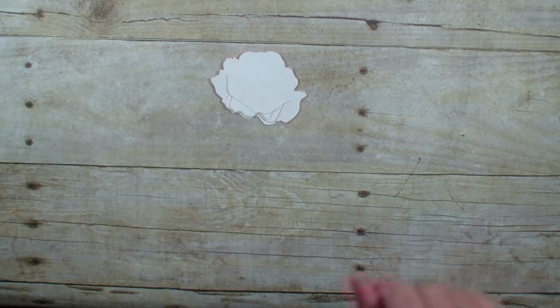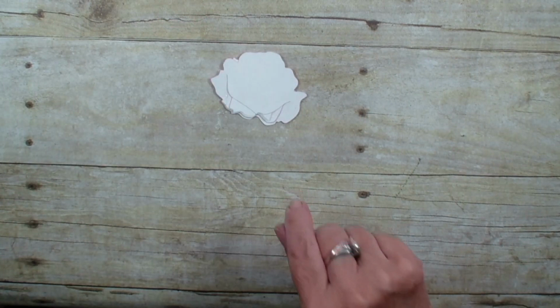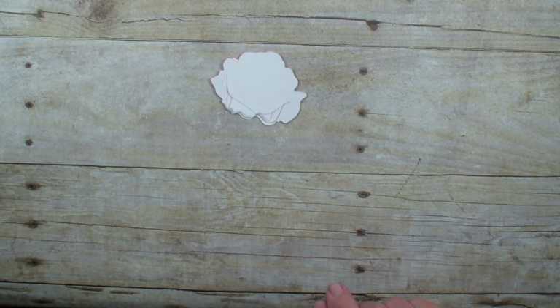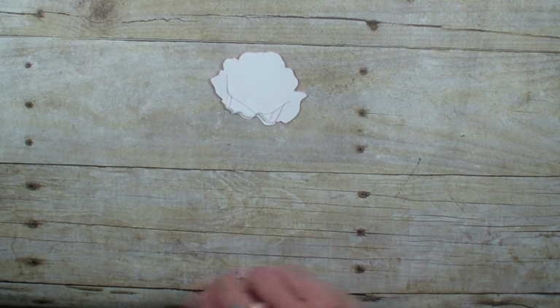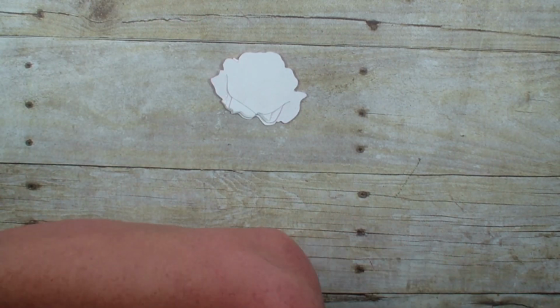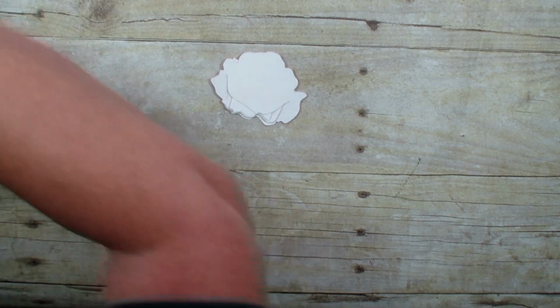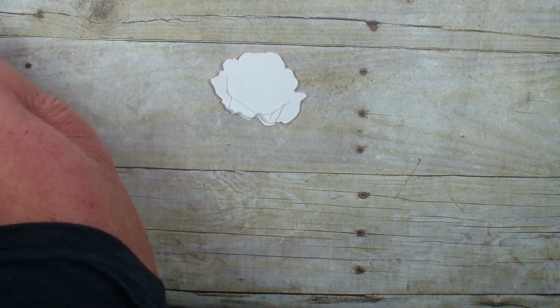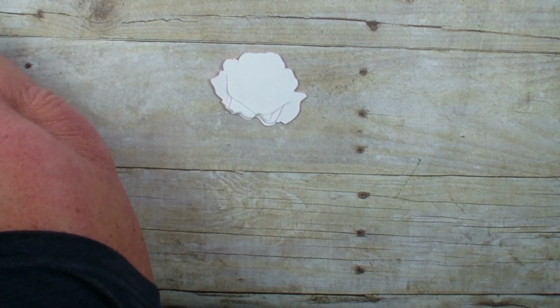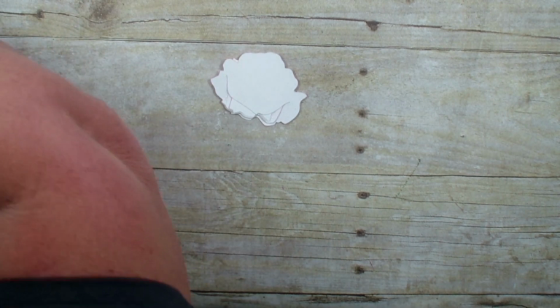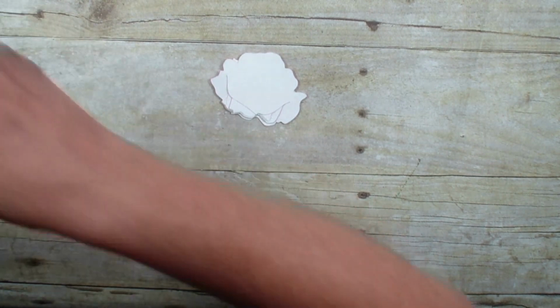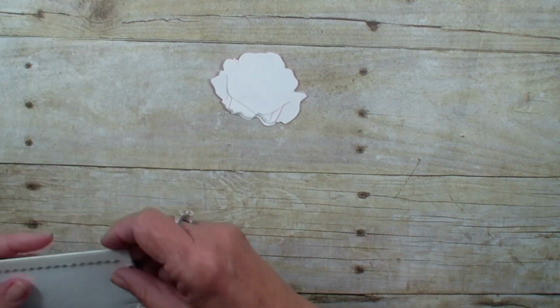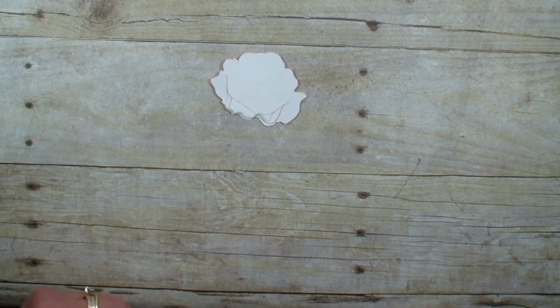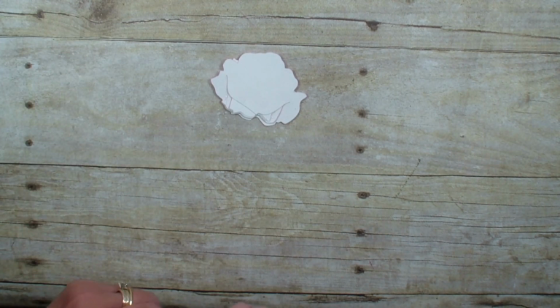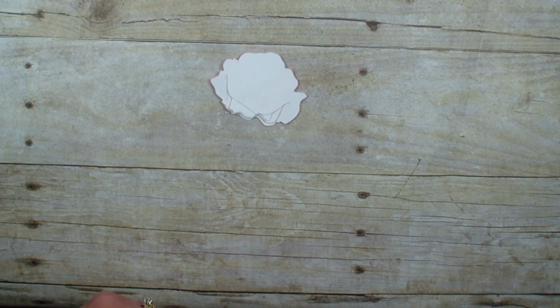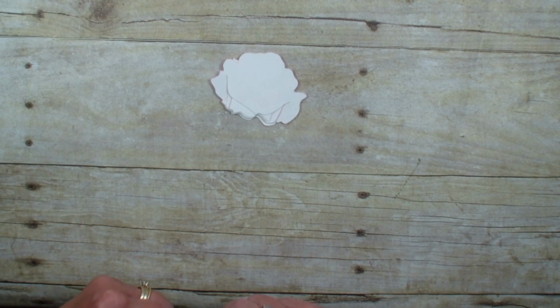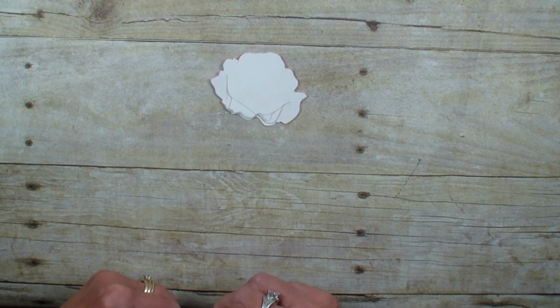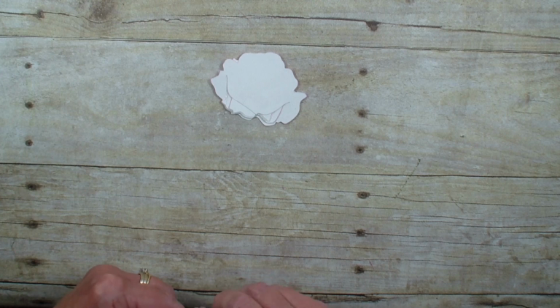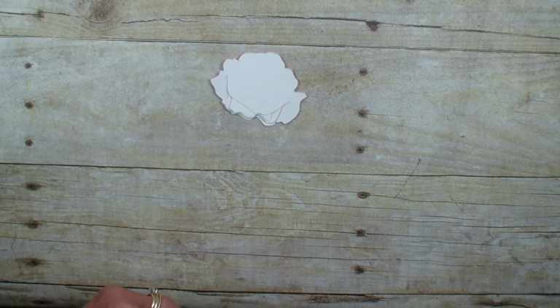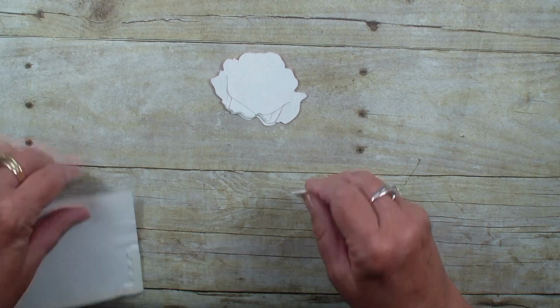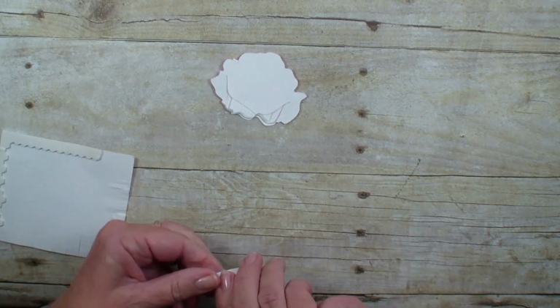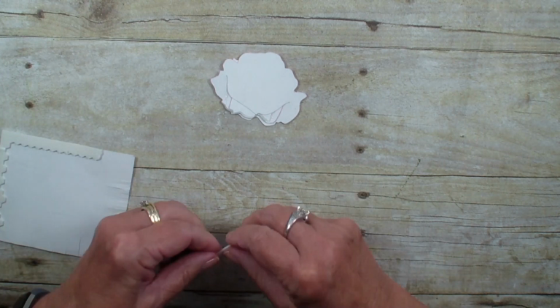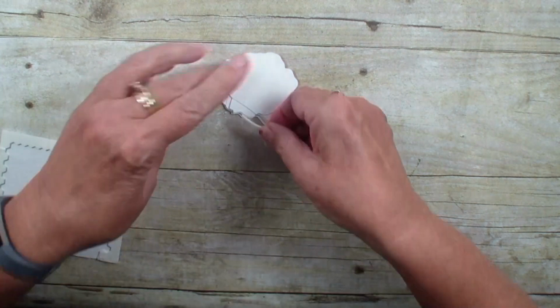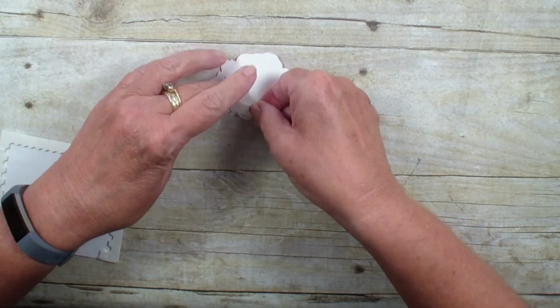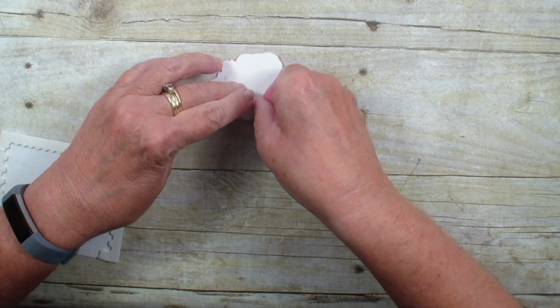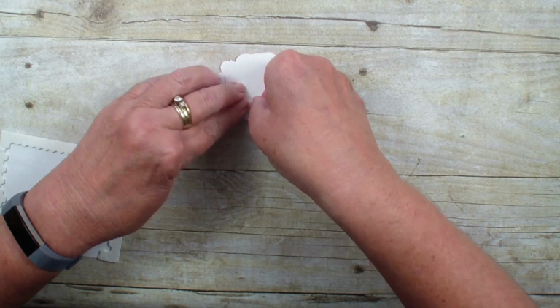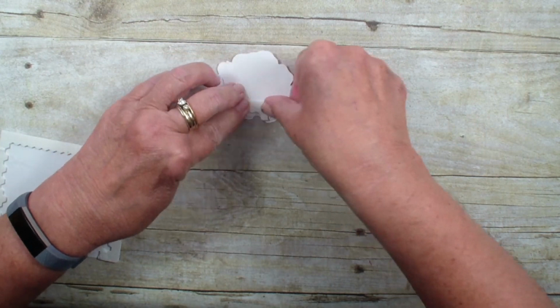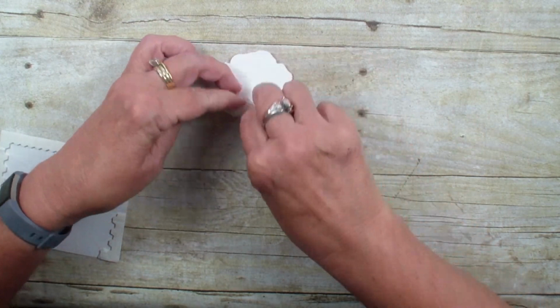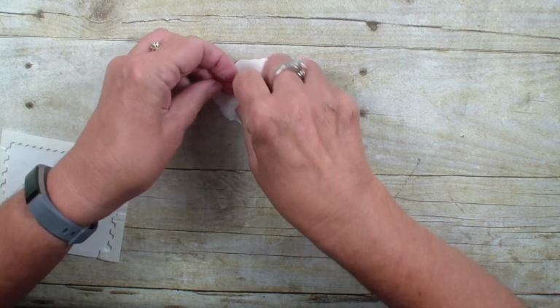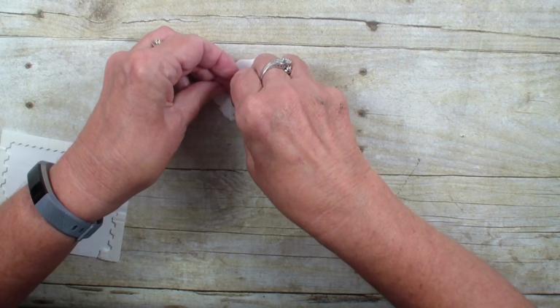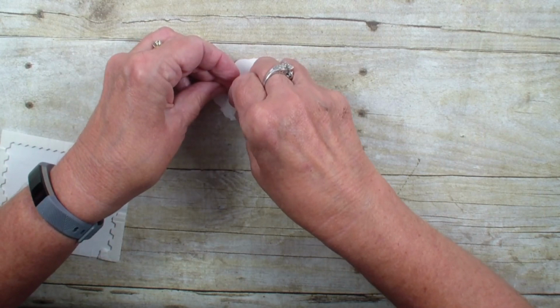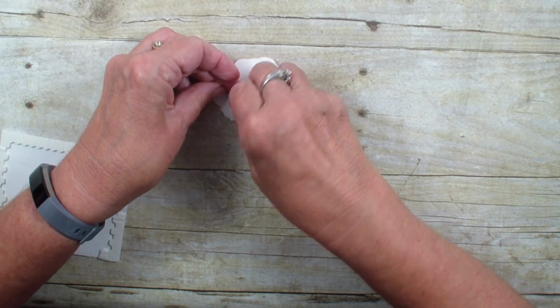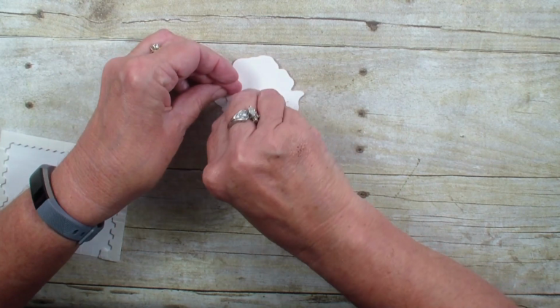I'm going to go ahead and add some adhesive. Actually, I think I'm going to use a dimensional — I haven't done it with a dimensional — I'm going to grab a long dimensional and put it across there like so, to pop it up.